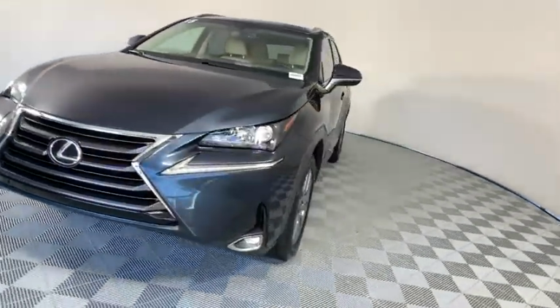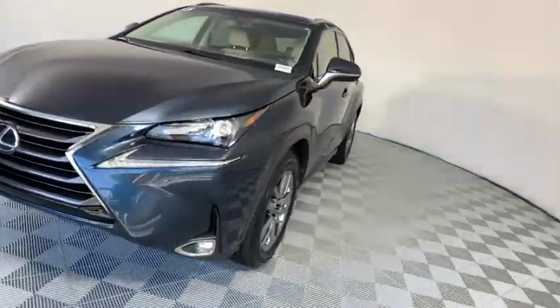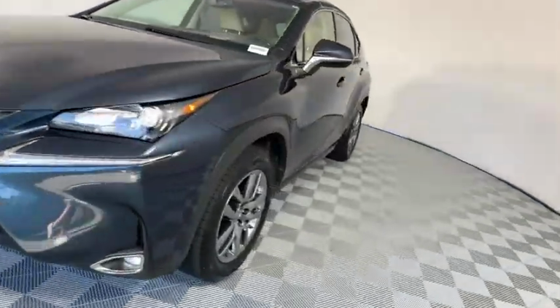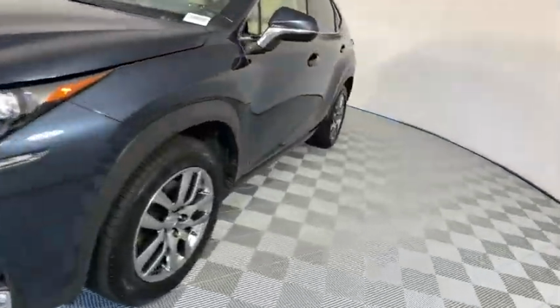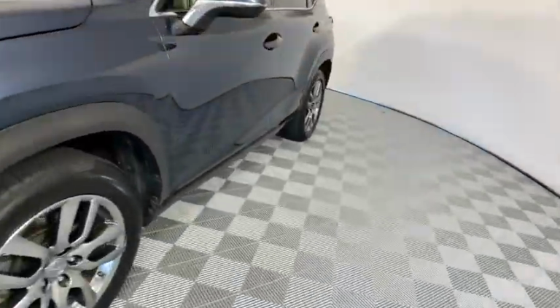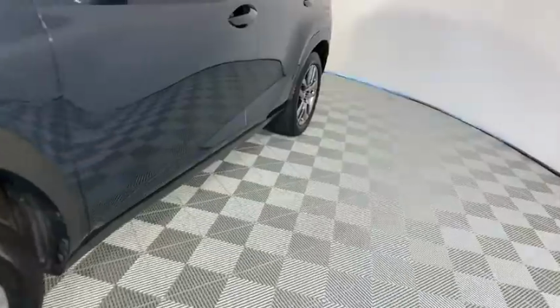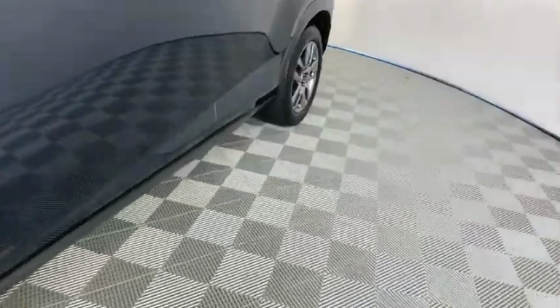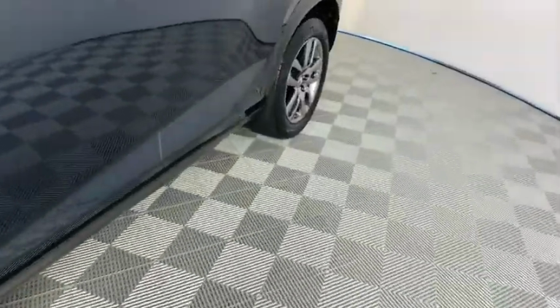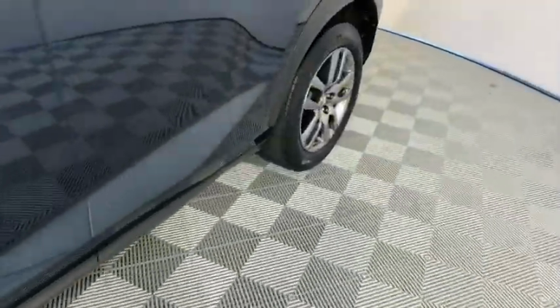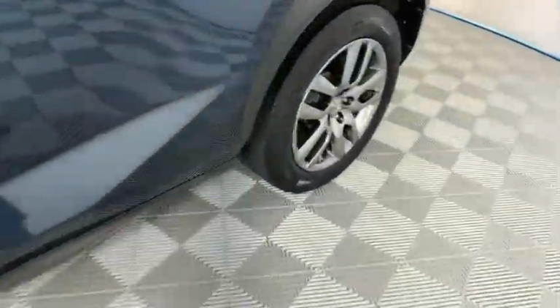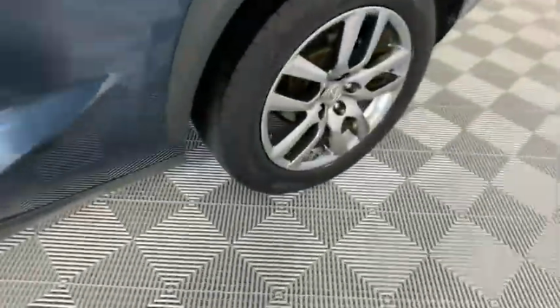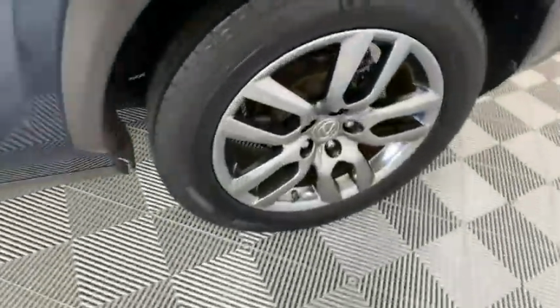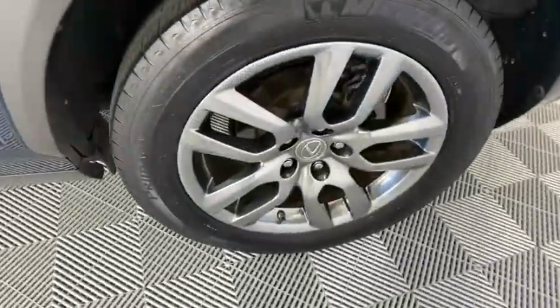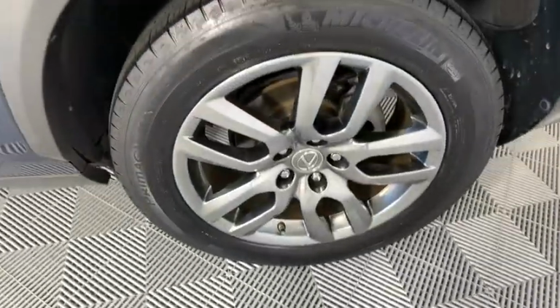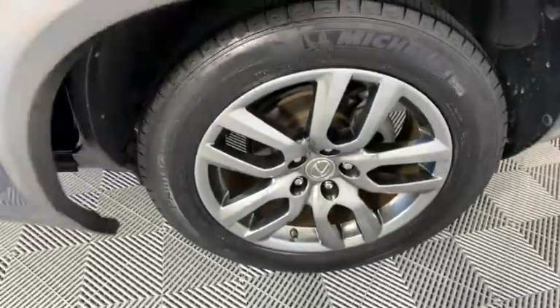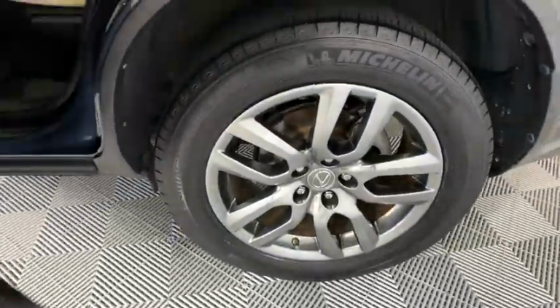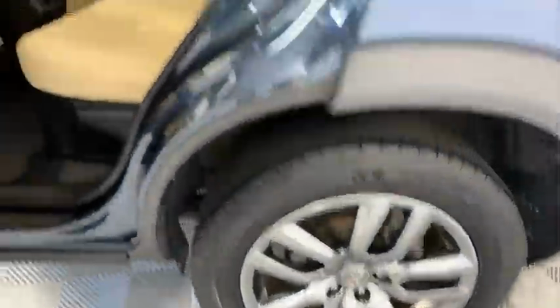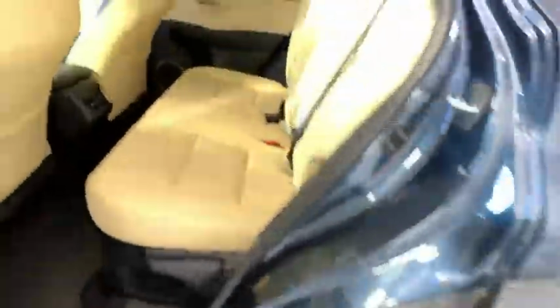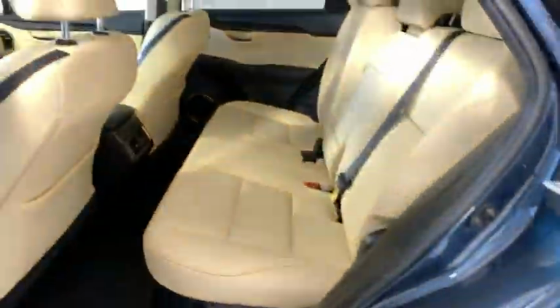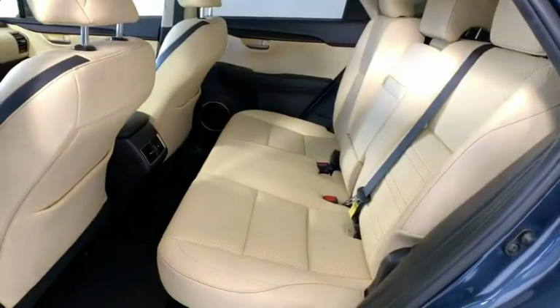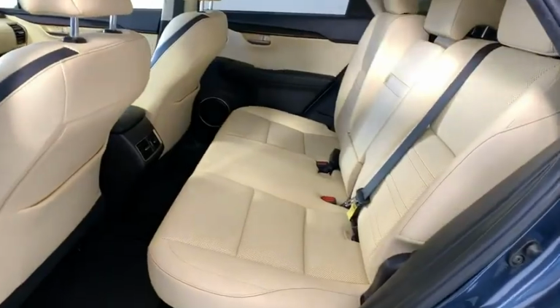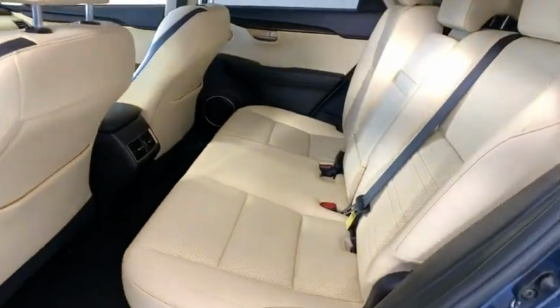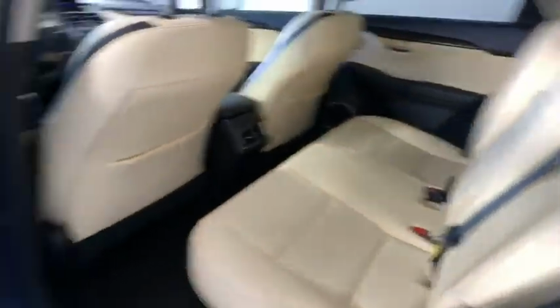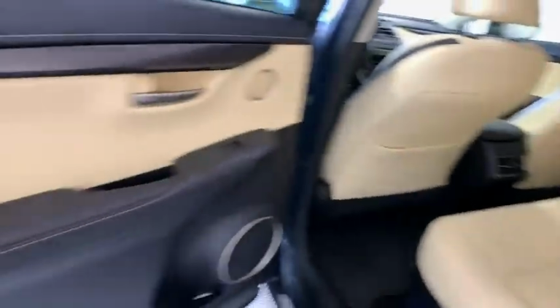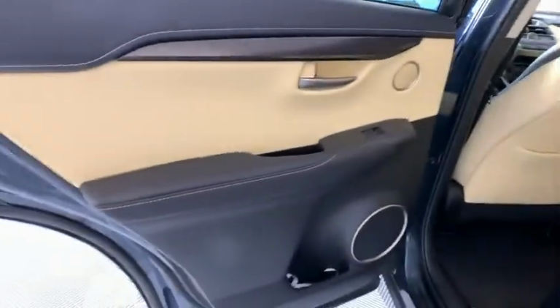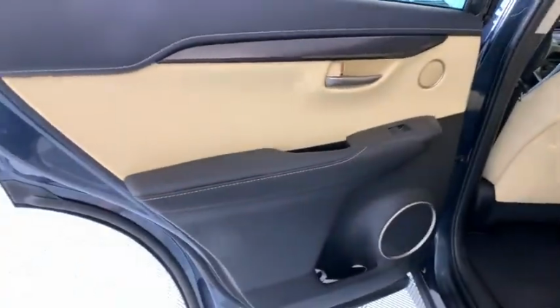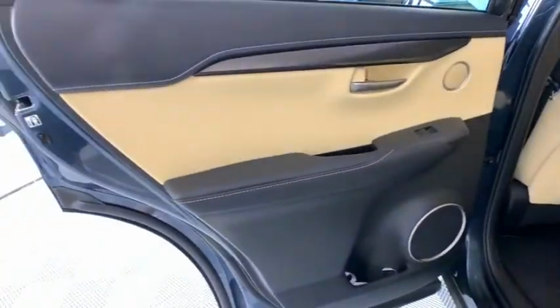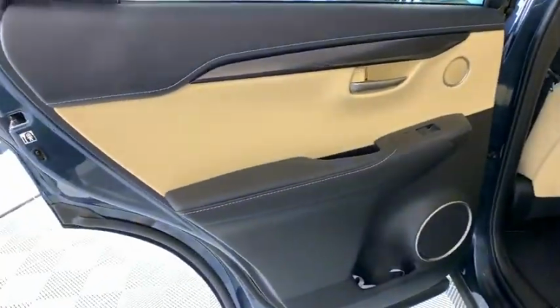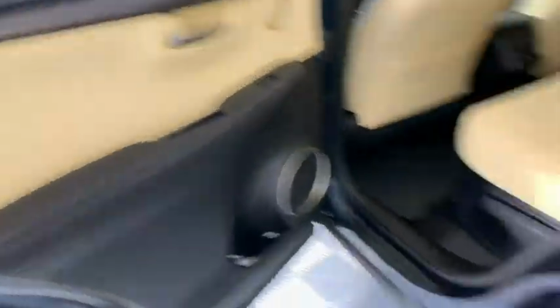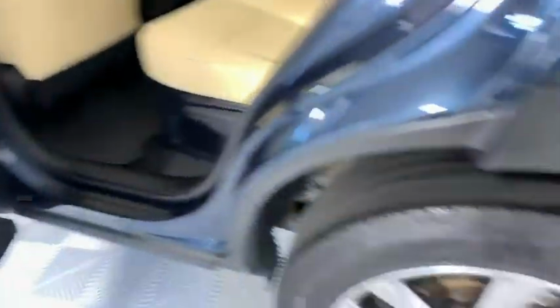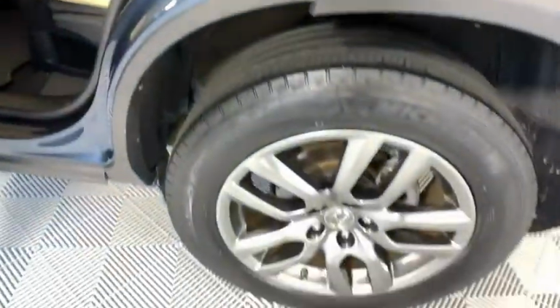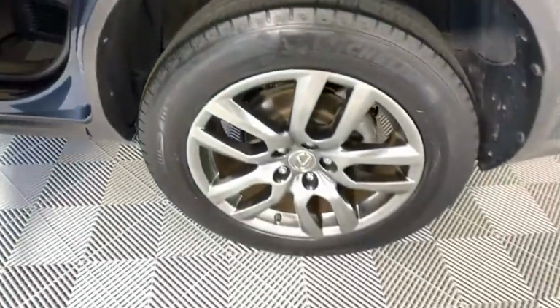Power passenger seat, steering wheel audio controls, anti-lock braking system, stability control, traction control, backup camera, leather-wrapped steering wheel, dual airbags, Bluetooth, power steering.